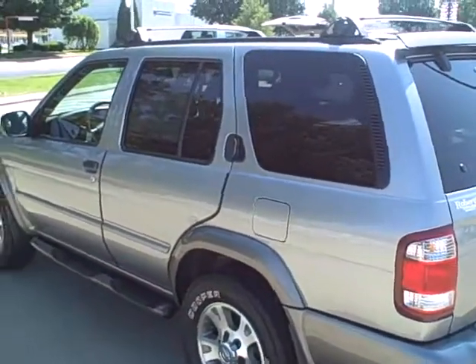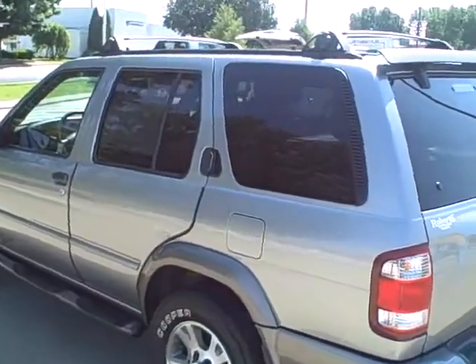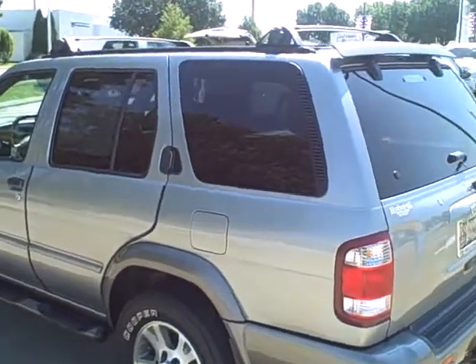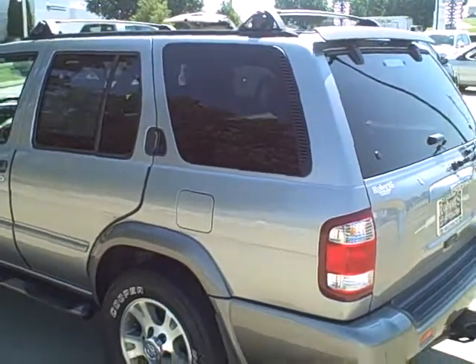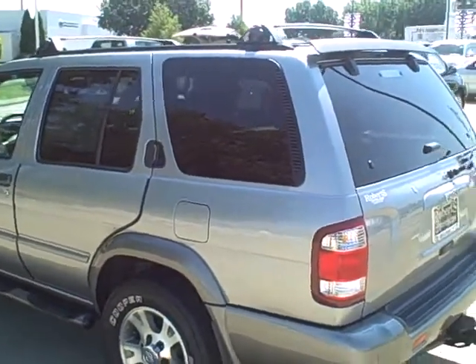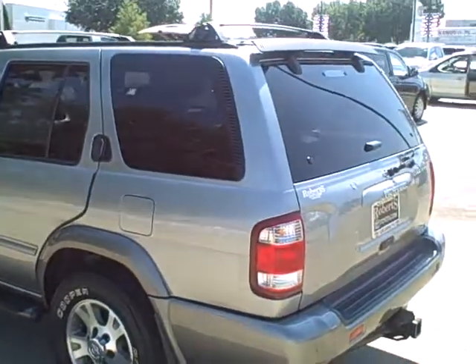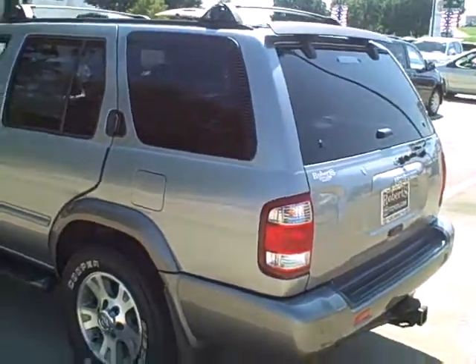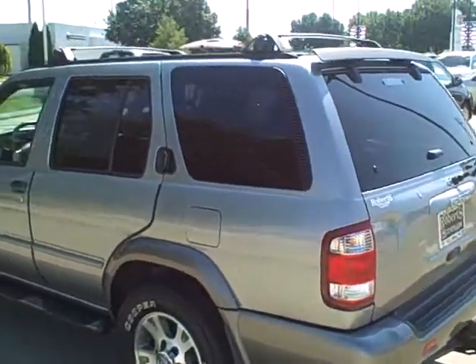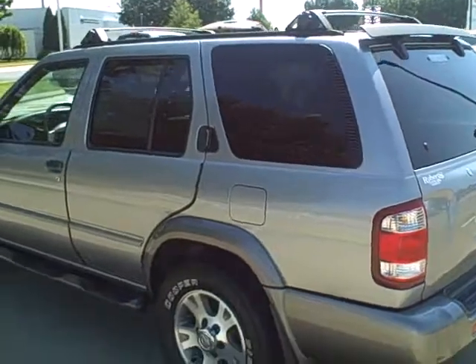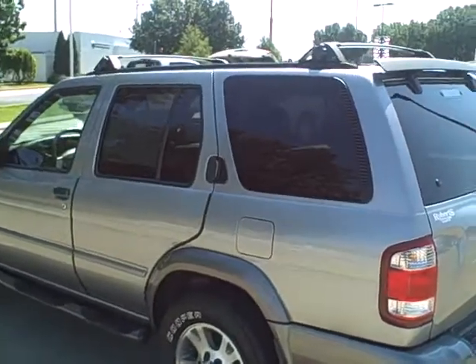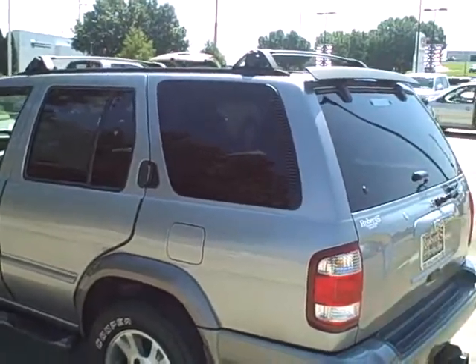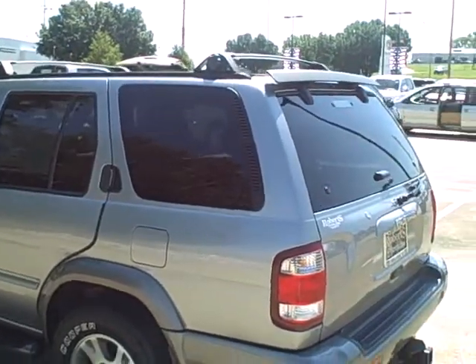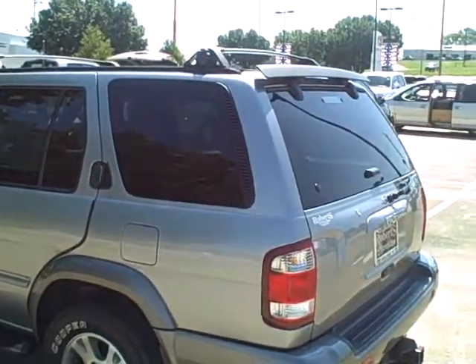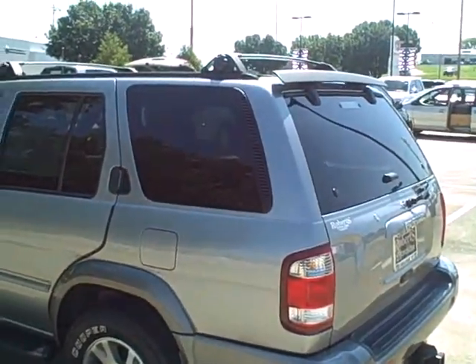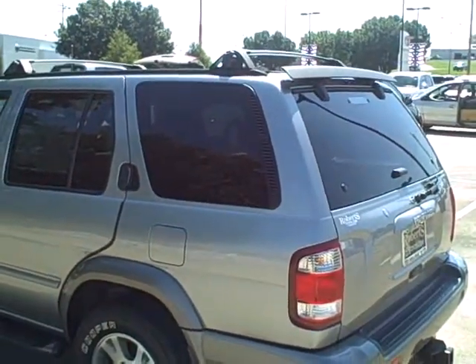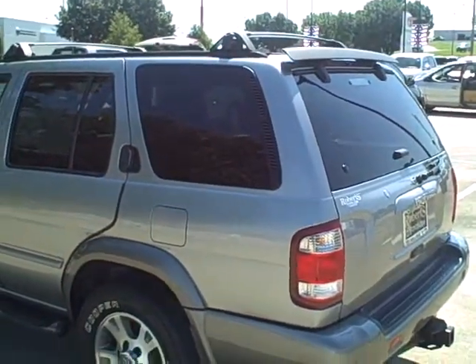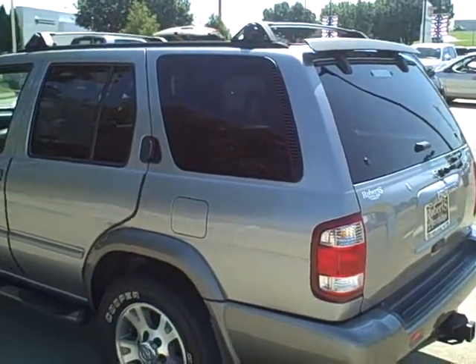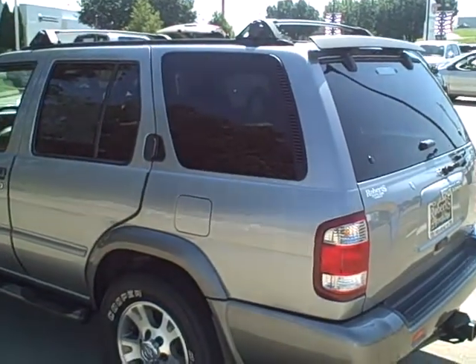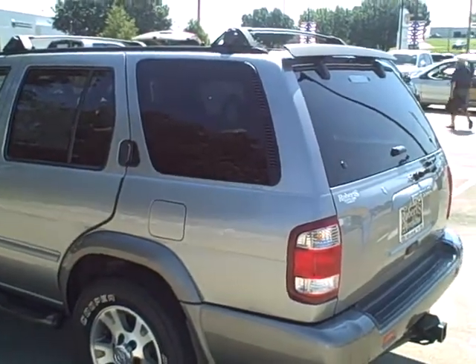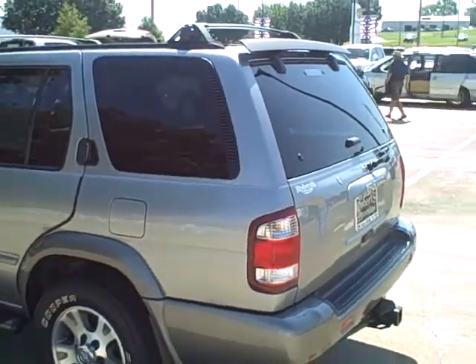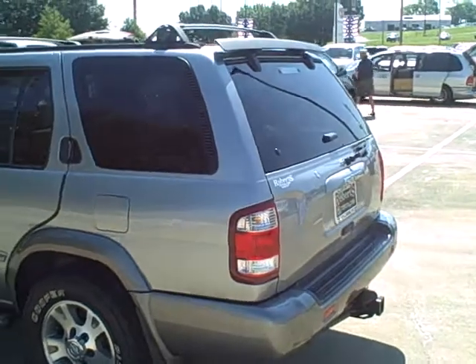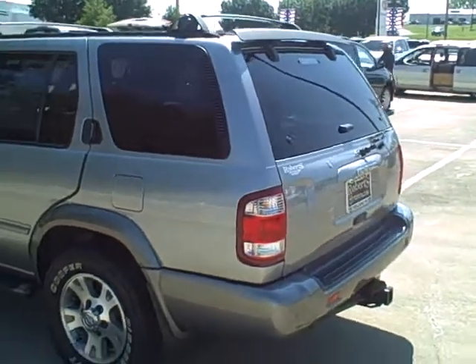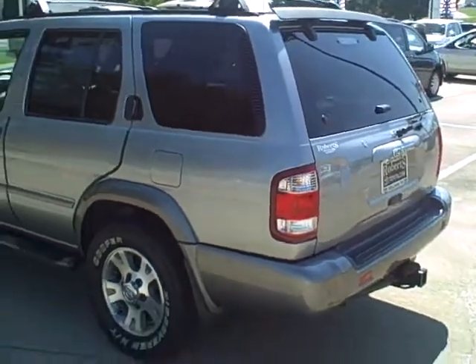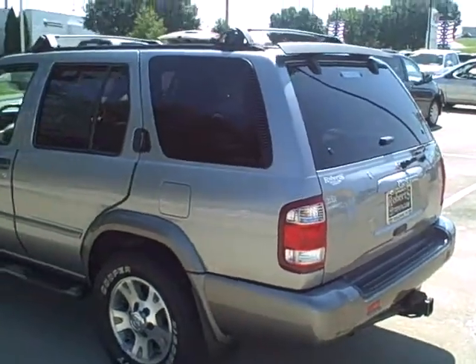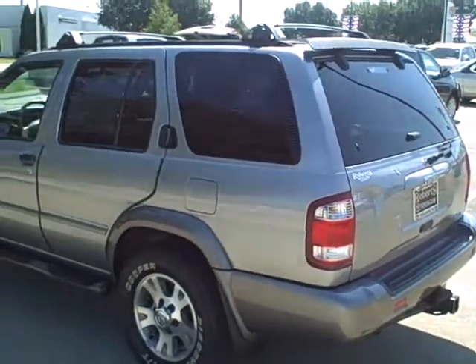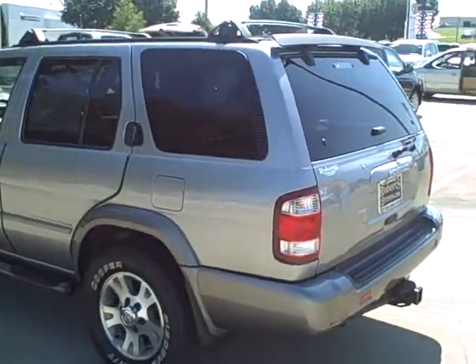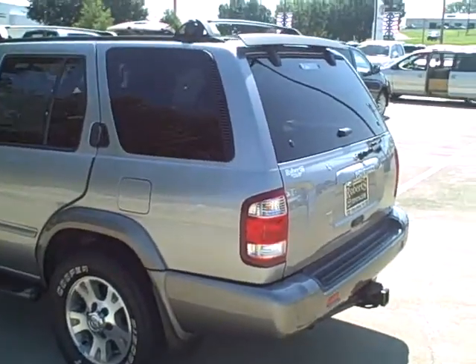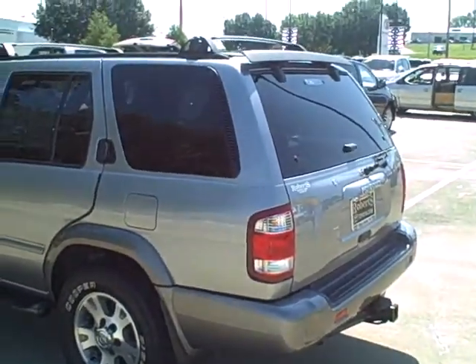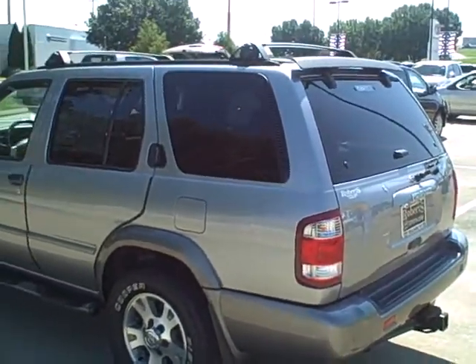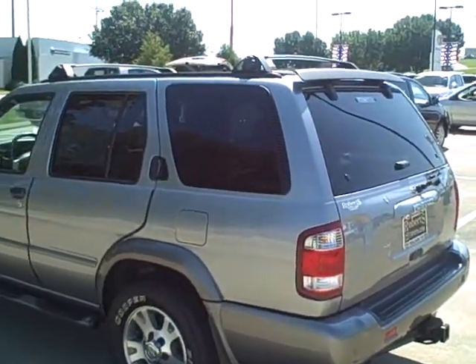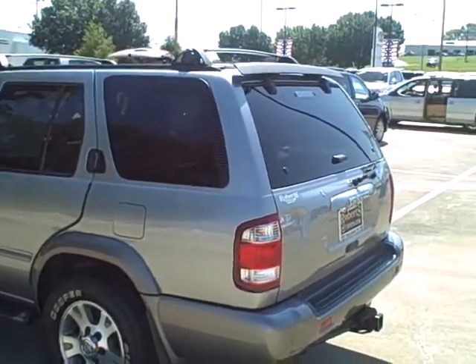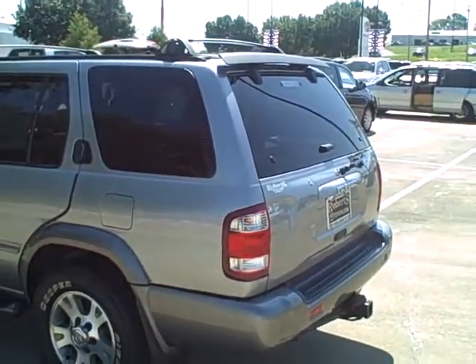Hey folks, Jeff Rich here with Roberts Toyota with my pick of the week. I get so many phone calls throughout the week about, 'Jeff, I really would like to get an SUV for under $10,000.'